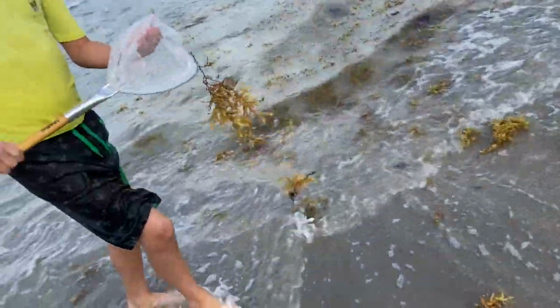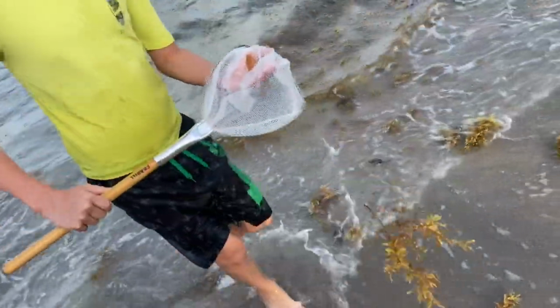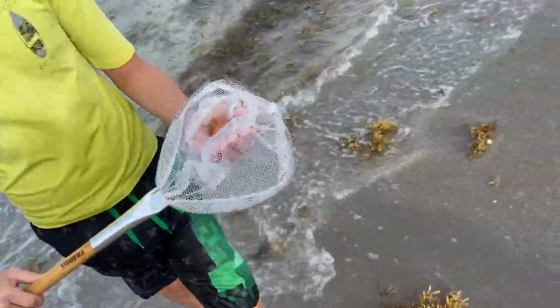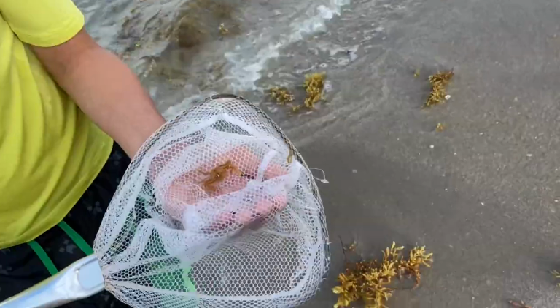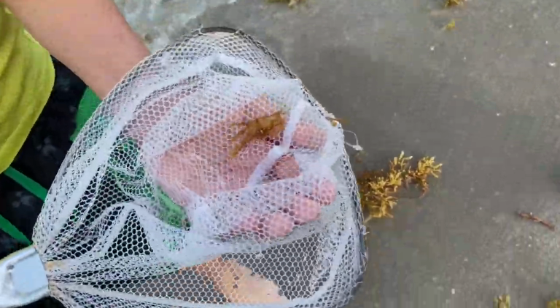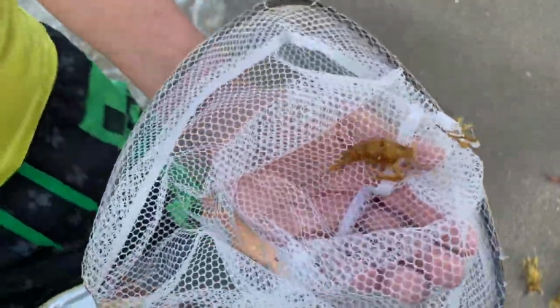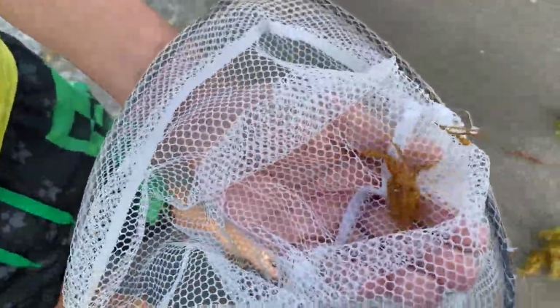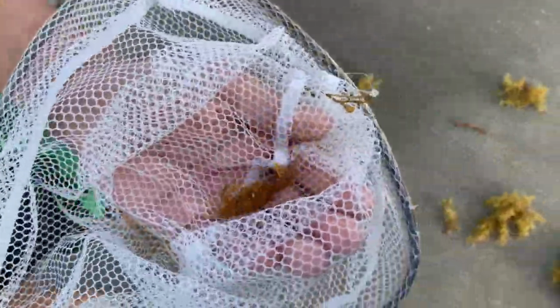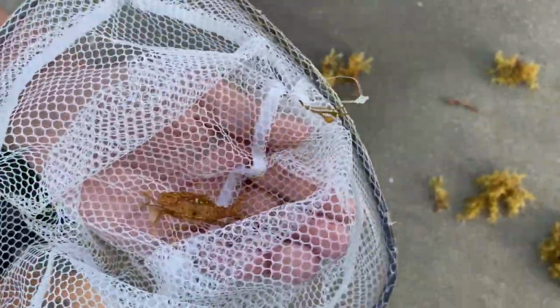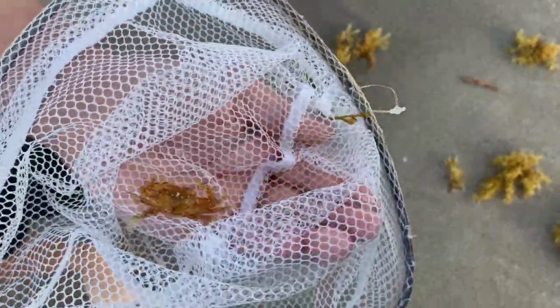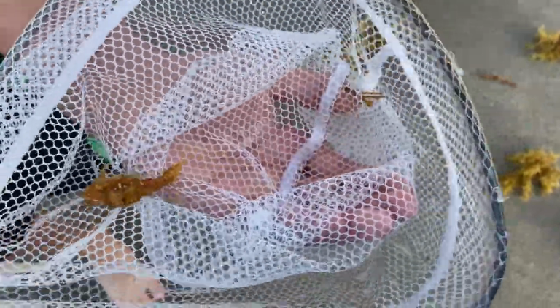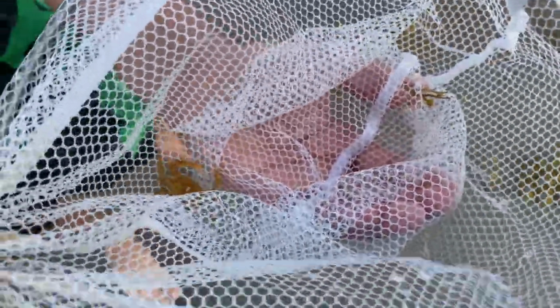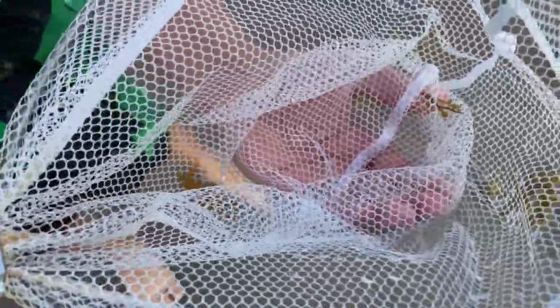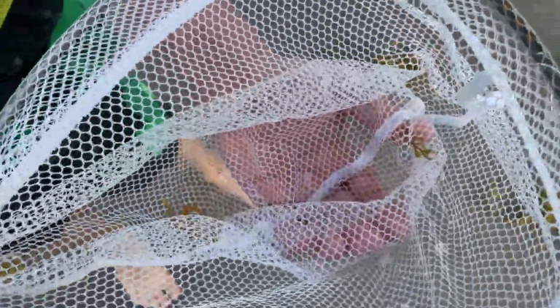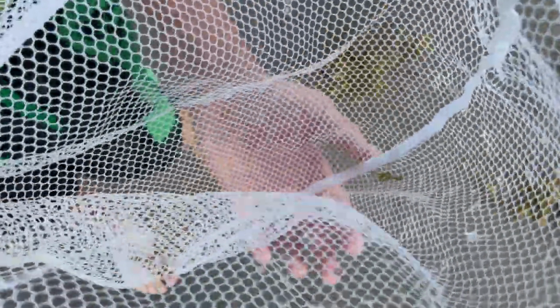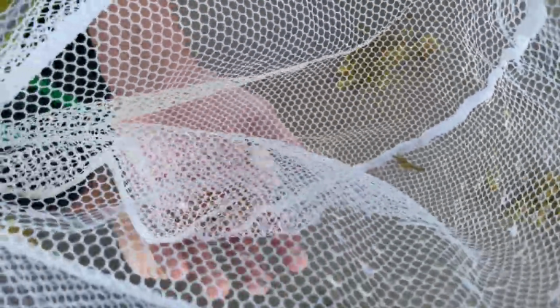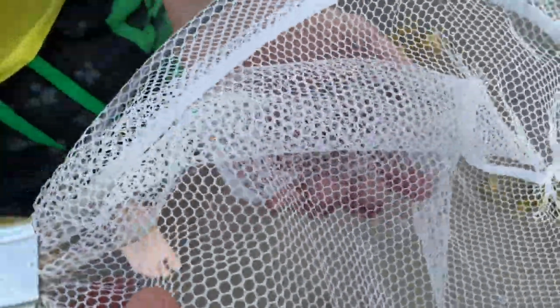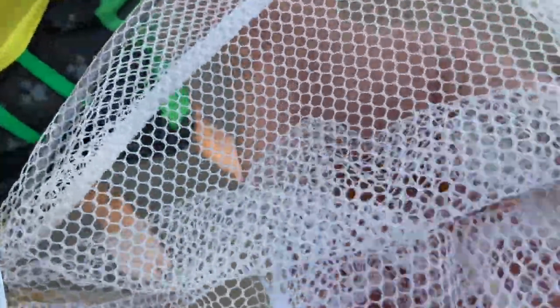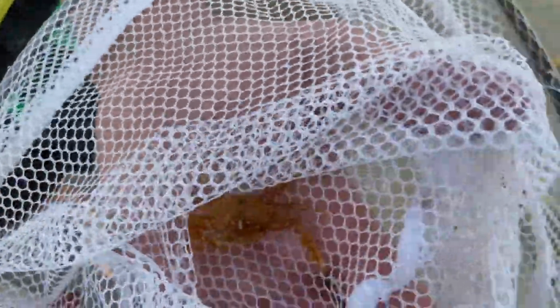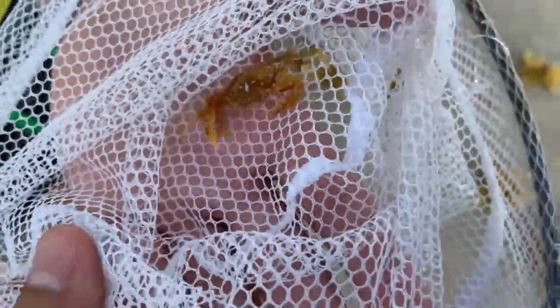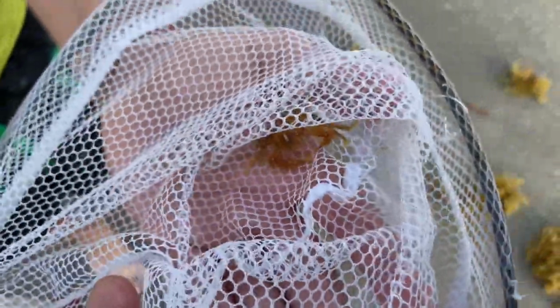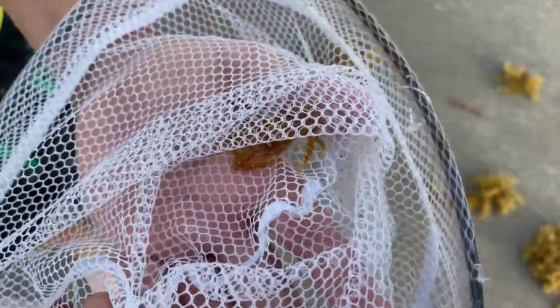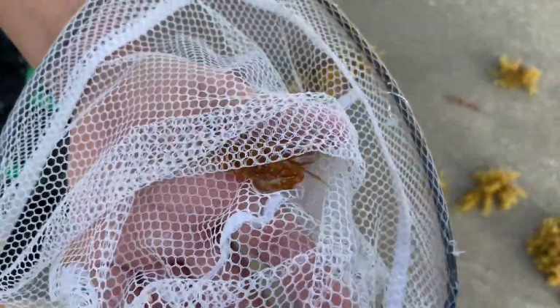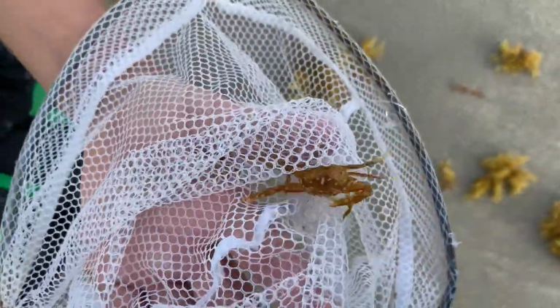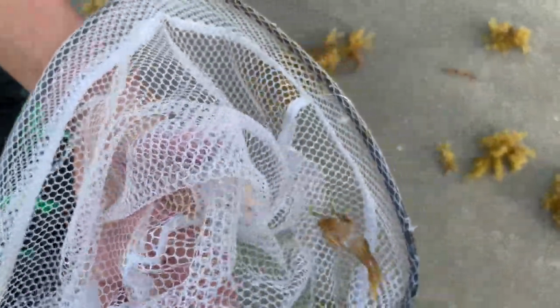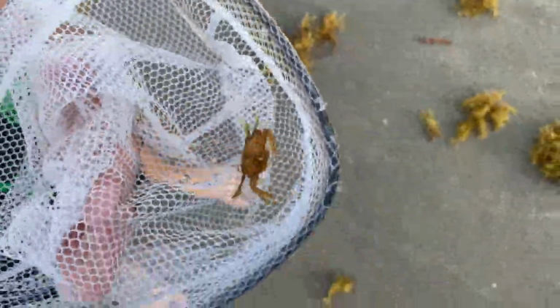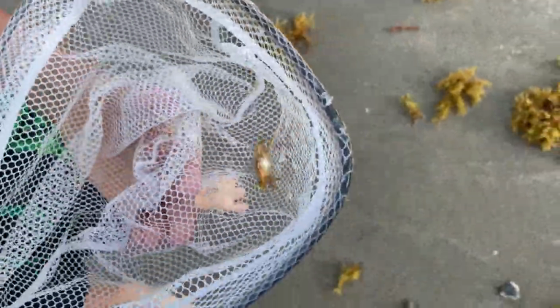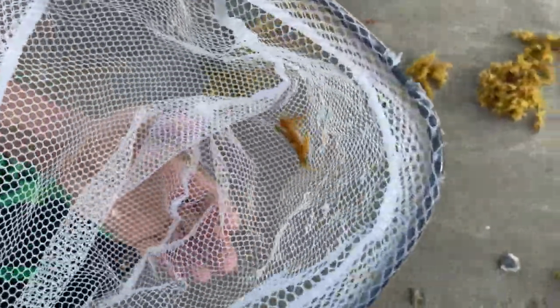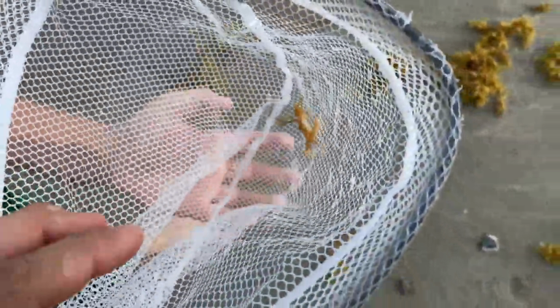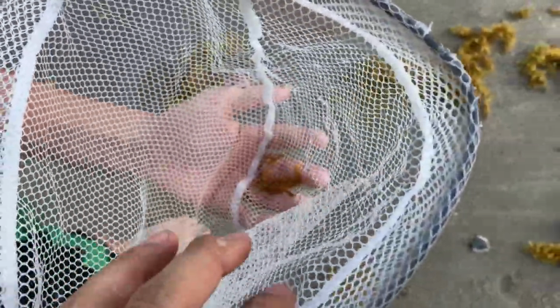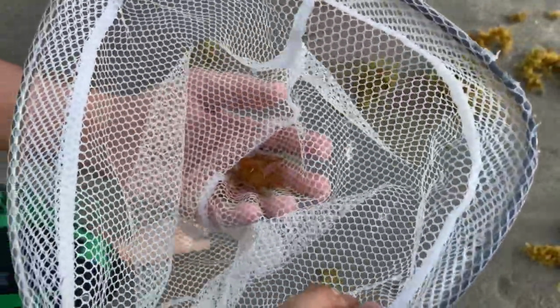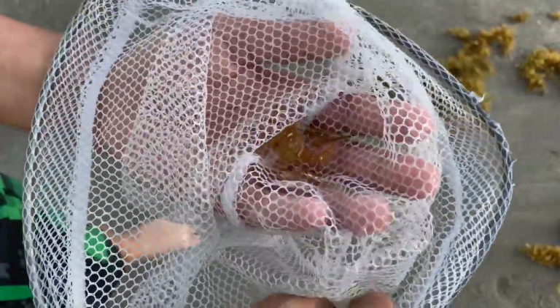AJ found something! Look at that seaweed crab — that is huge! That's pretty big. That's like an adult-sized seaweed crab. They don't get much bigger than that.